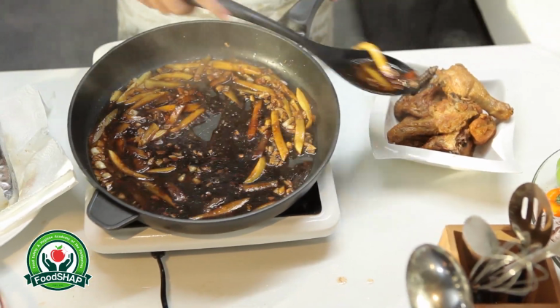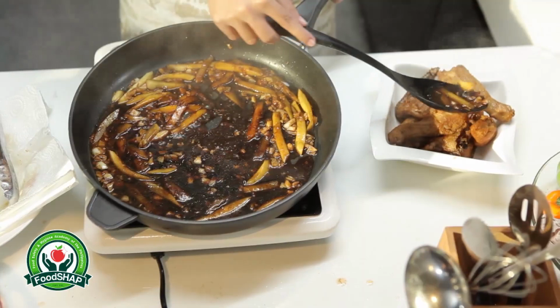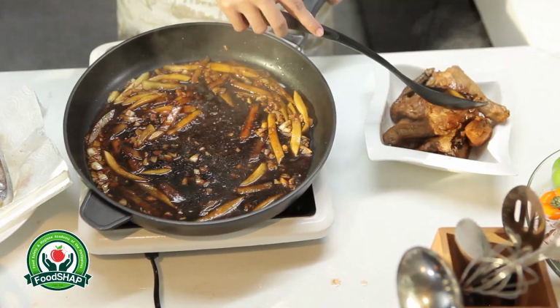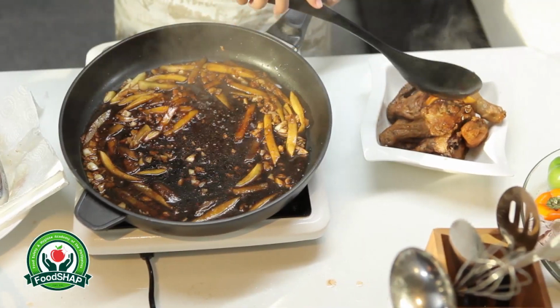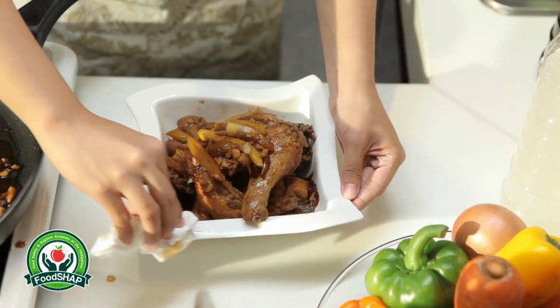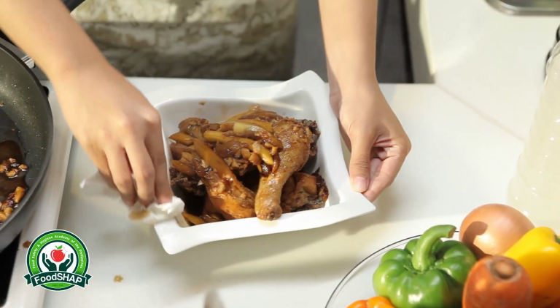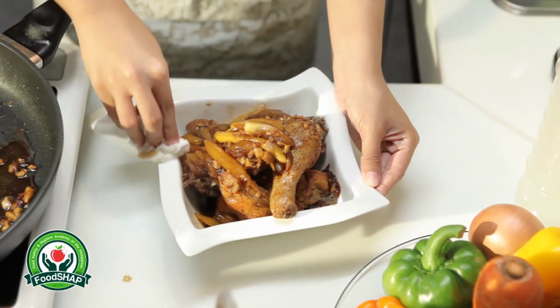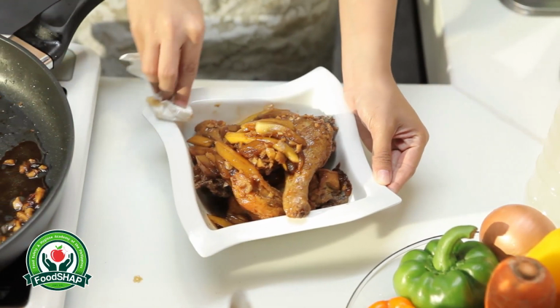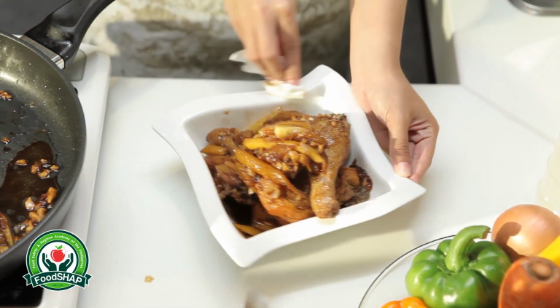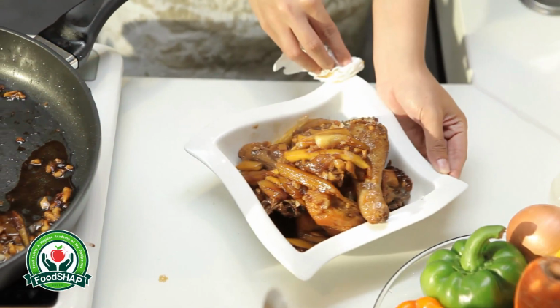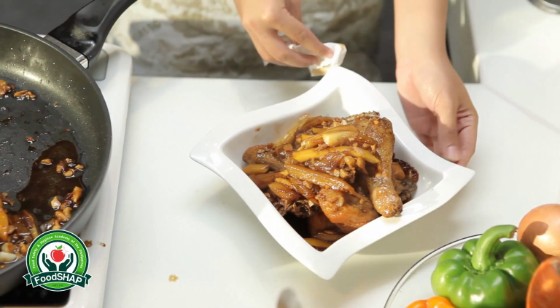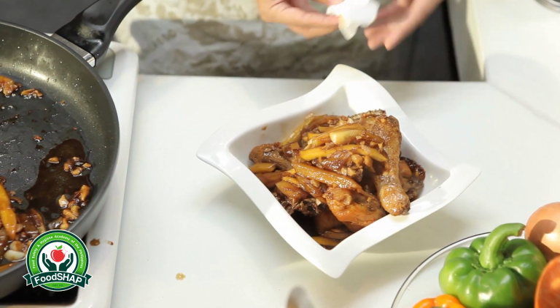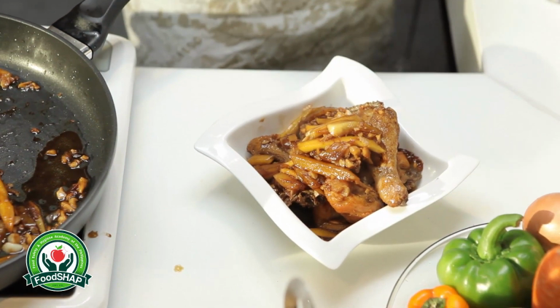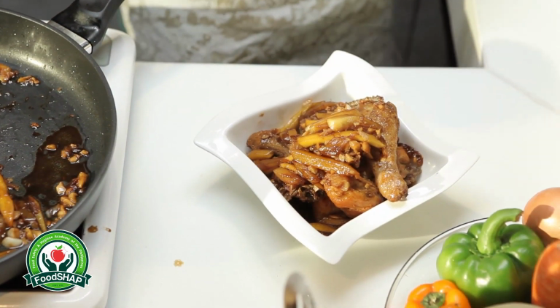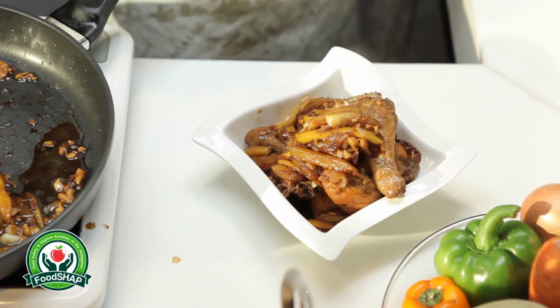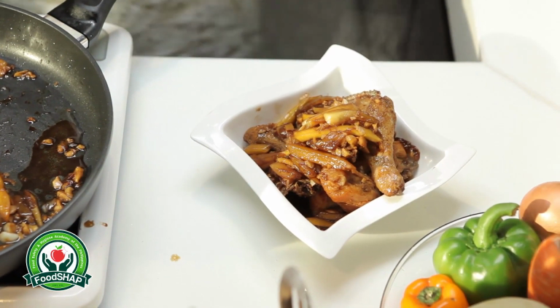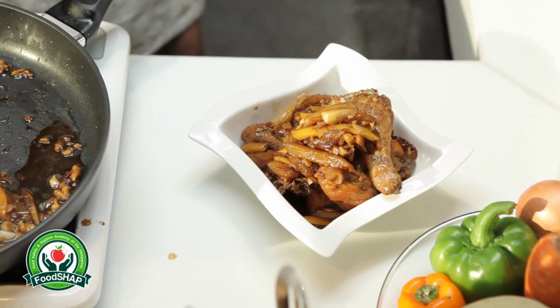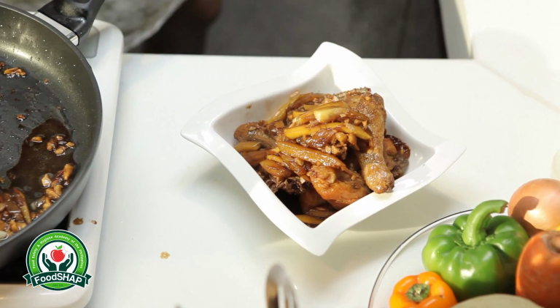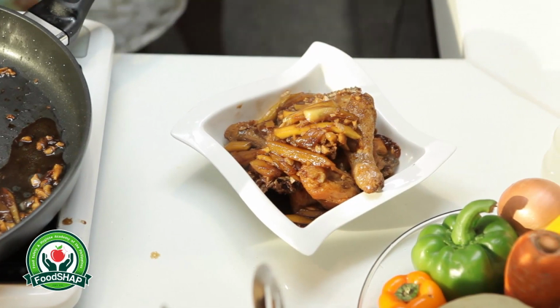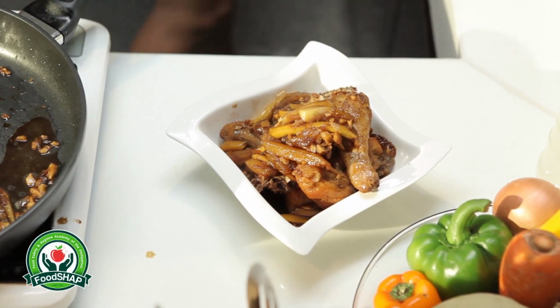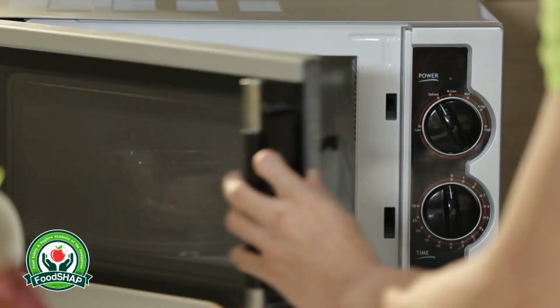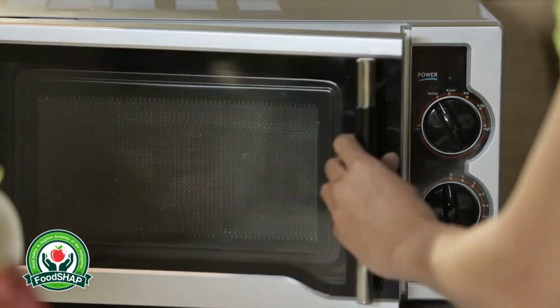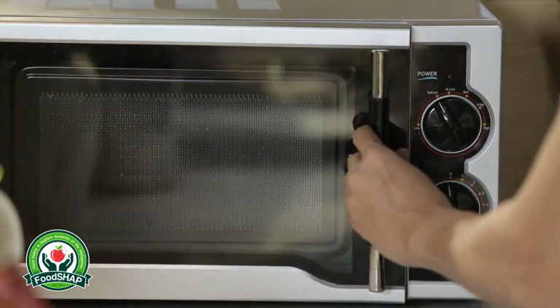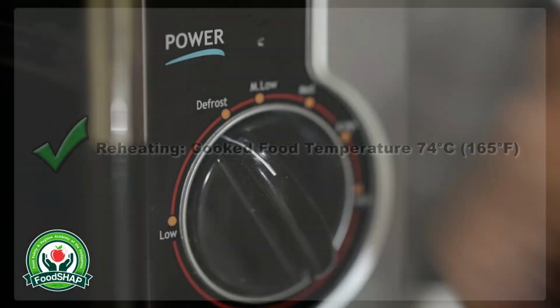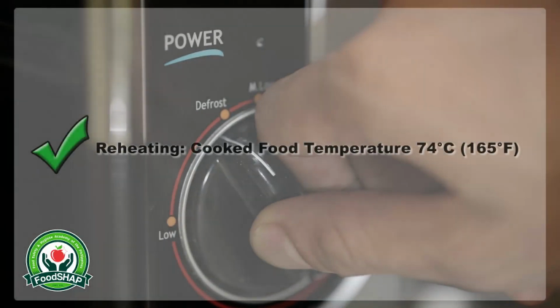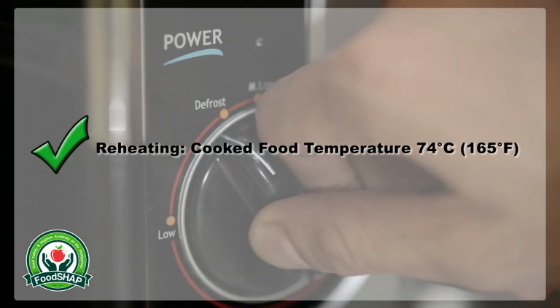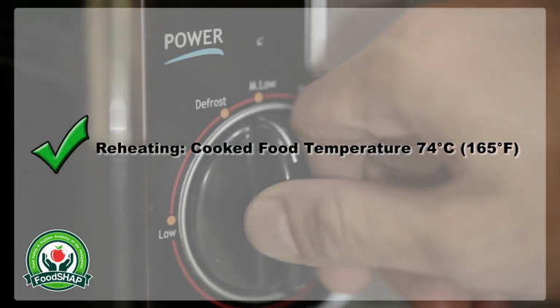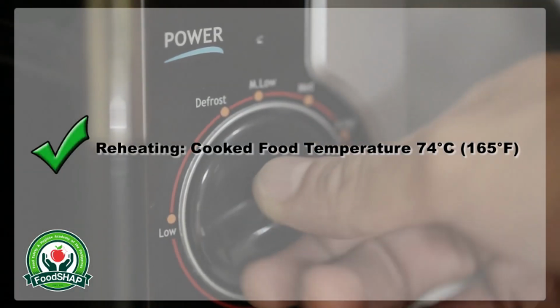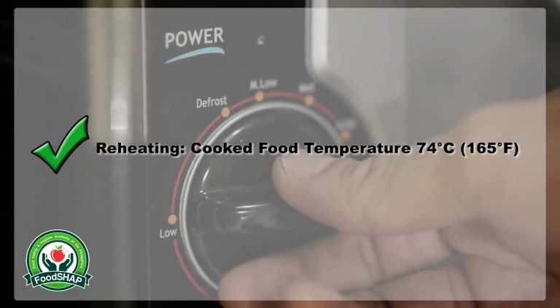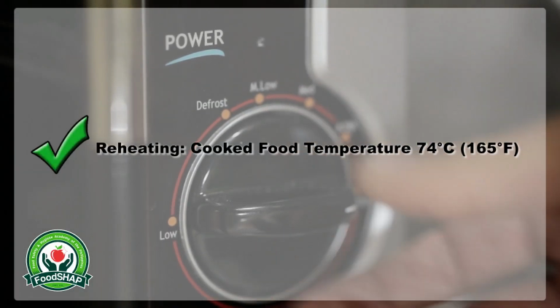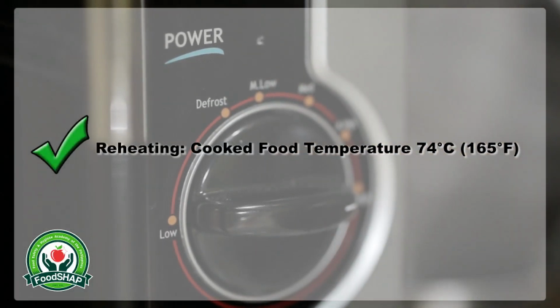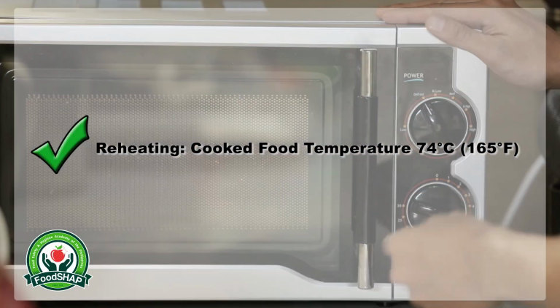Leftovers should be placed in clean containers before putting them inside the refrigerator or freezer. Reheat cooked food thoroughly to 74 degrees Celsius.